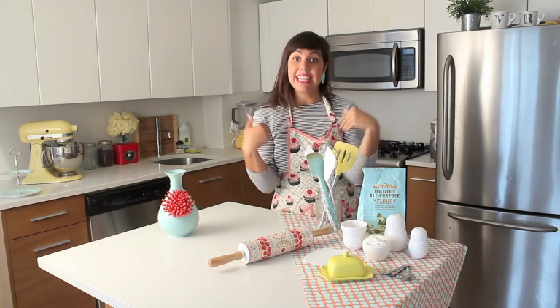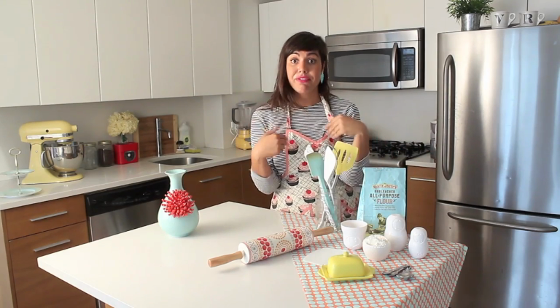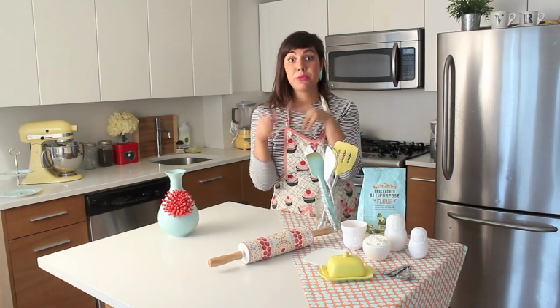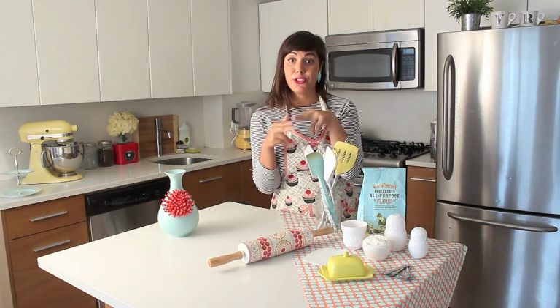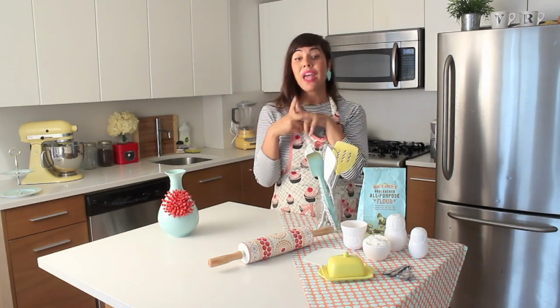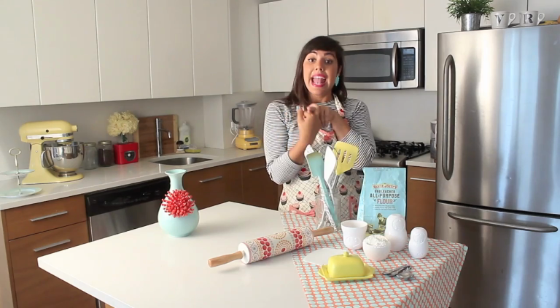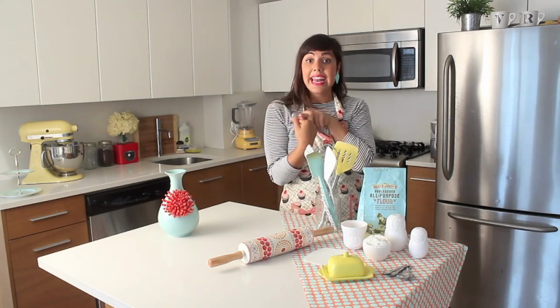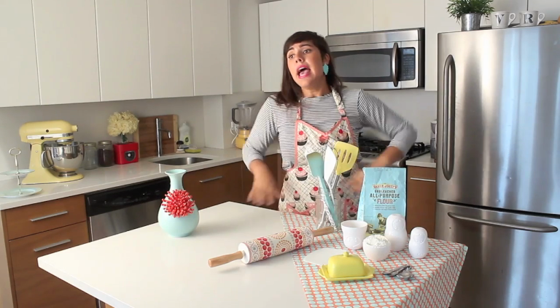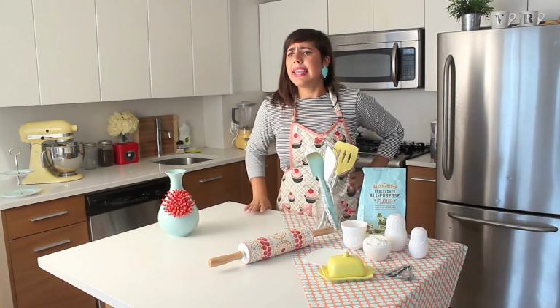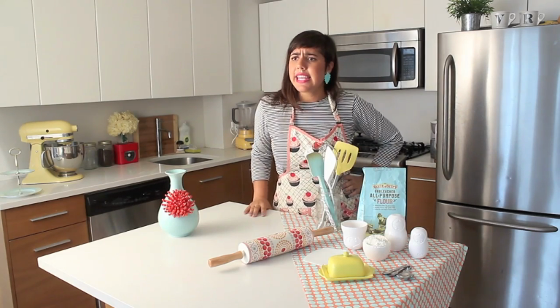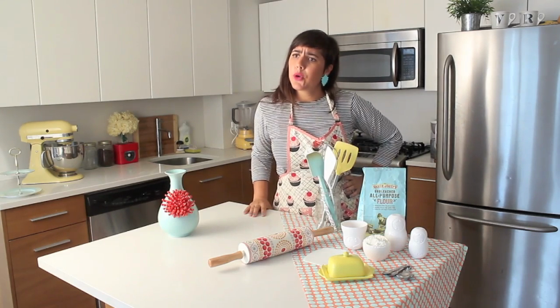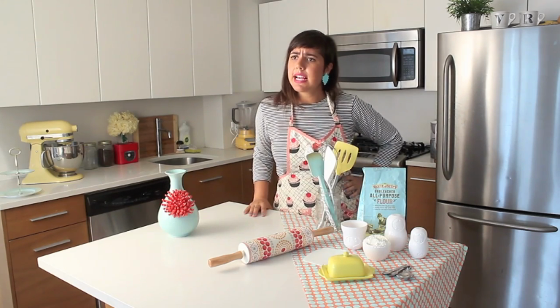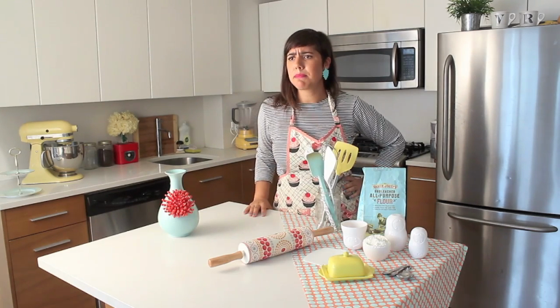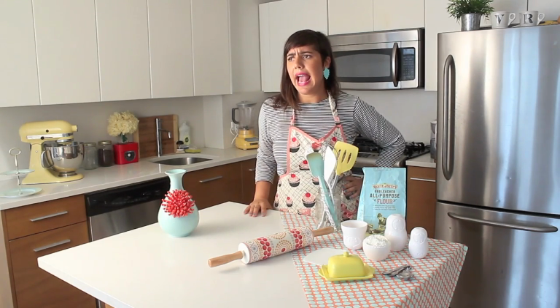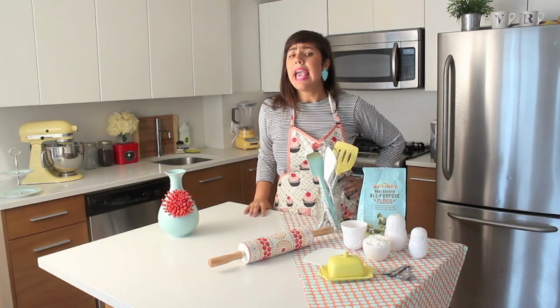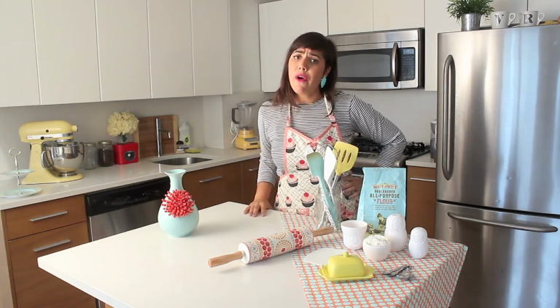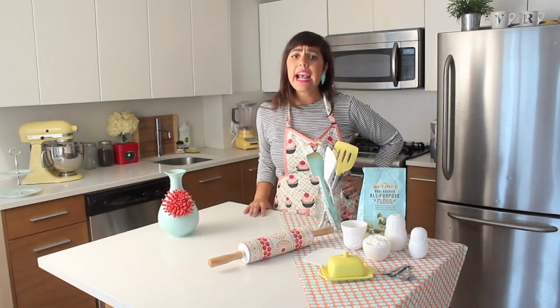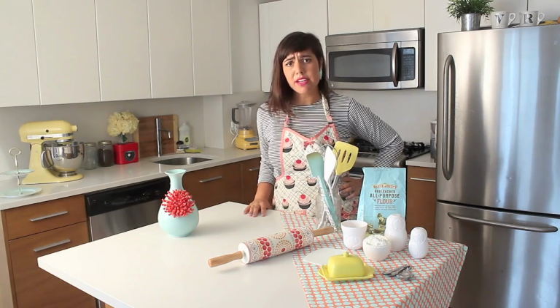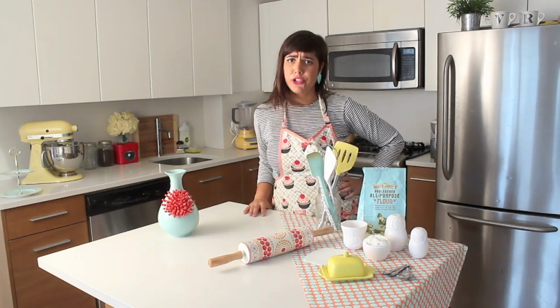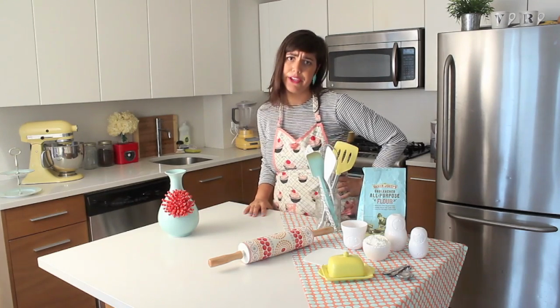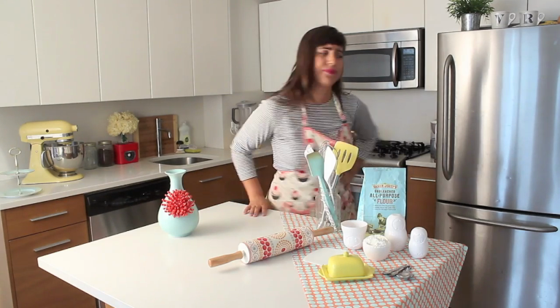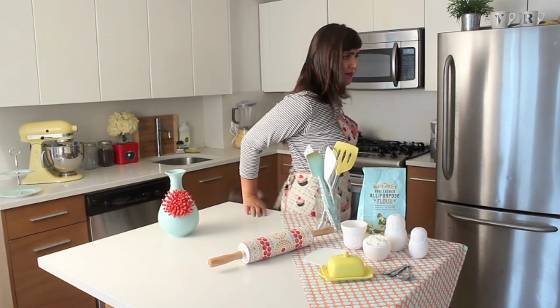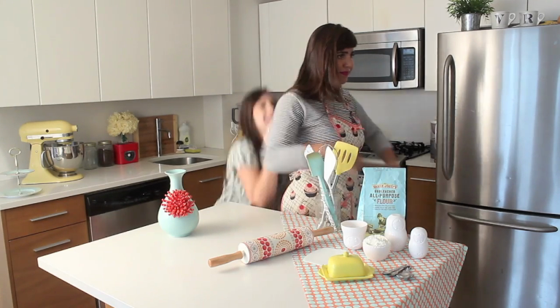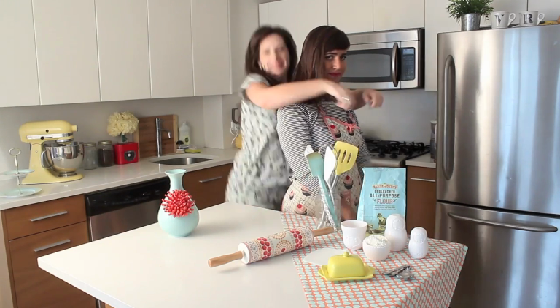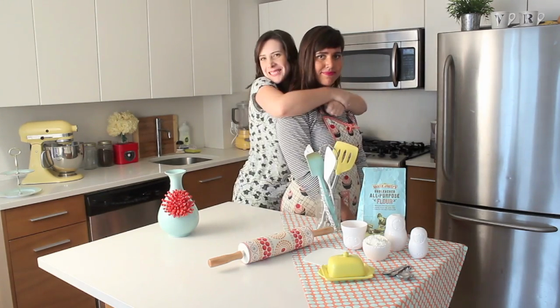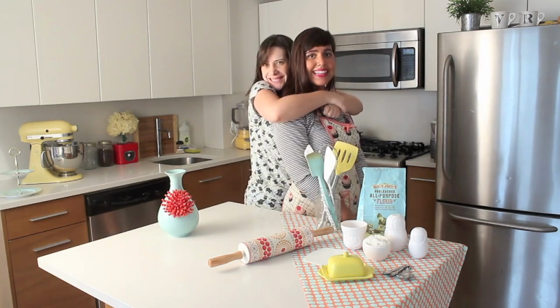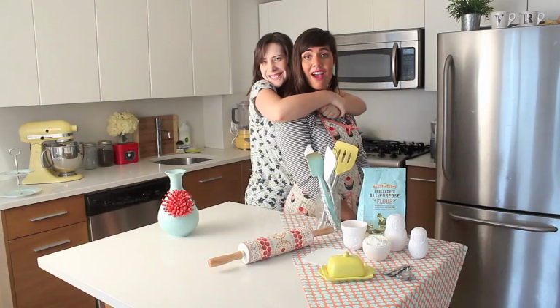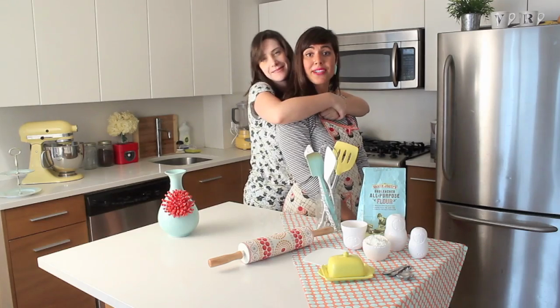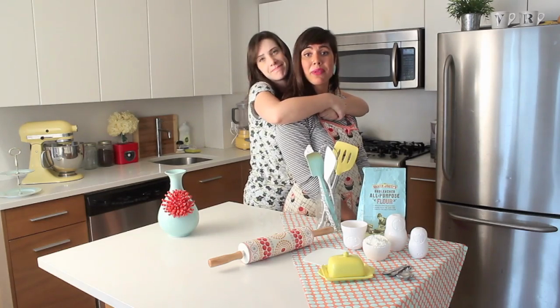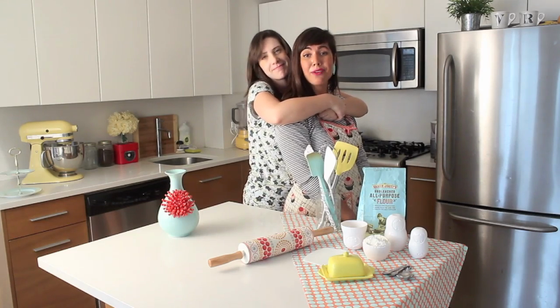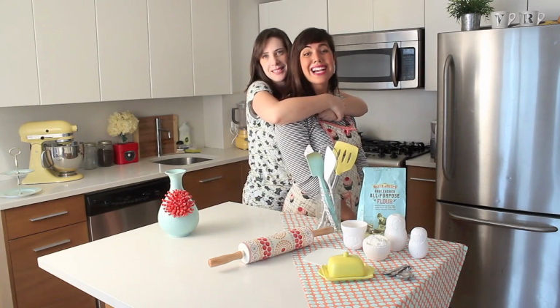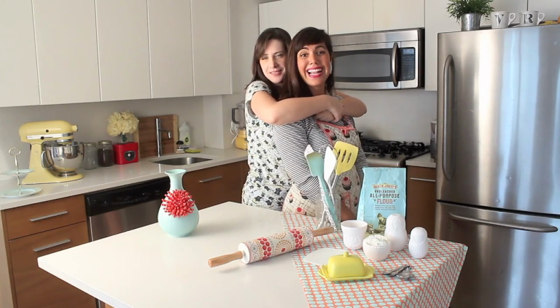Think of croissants like if you had a thousand friends hugging you. That's how your croissant will be — with a thousand layers.